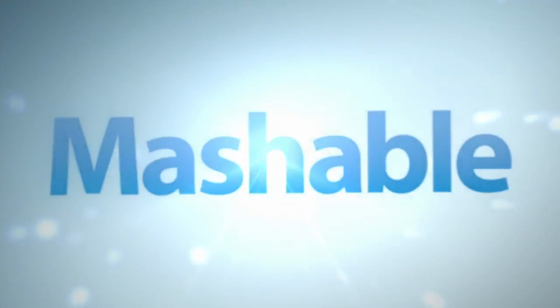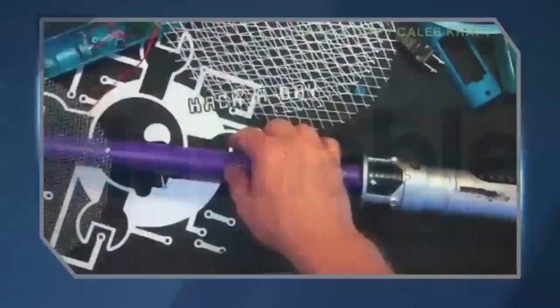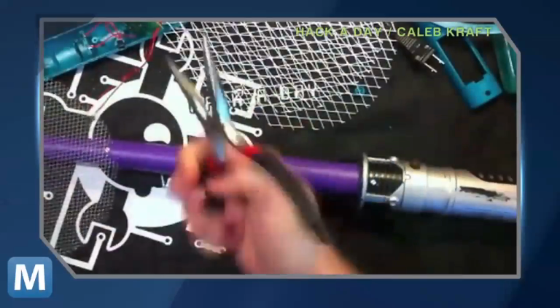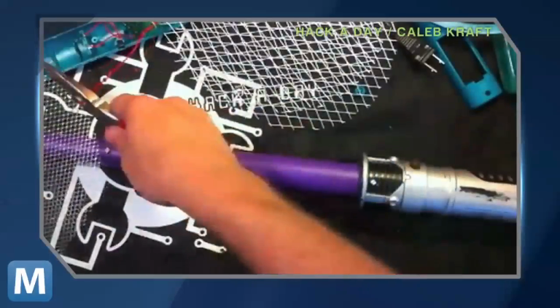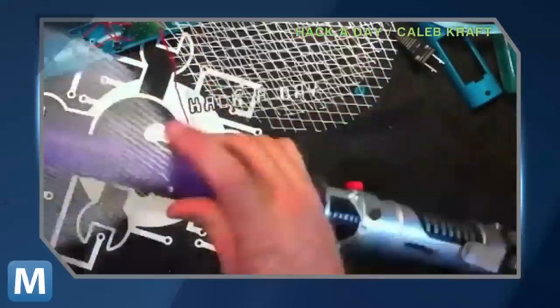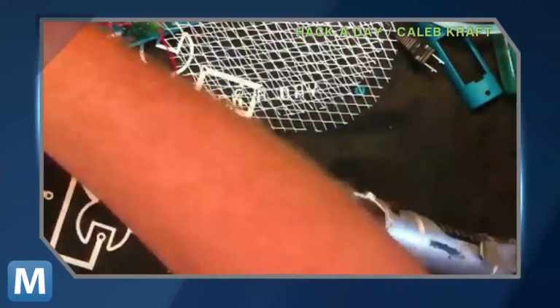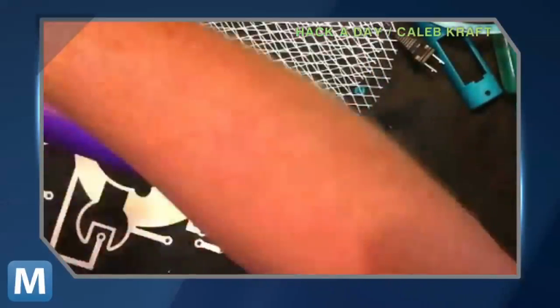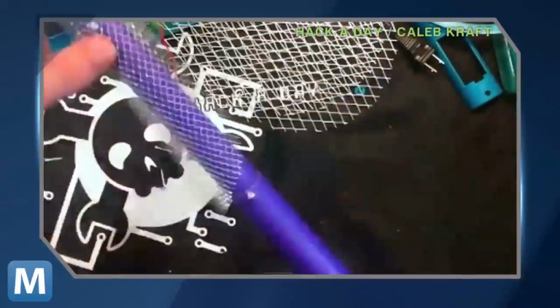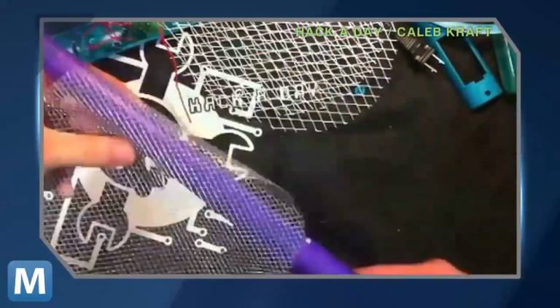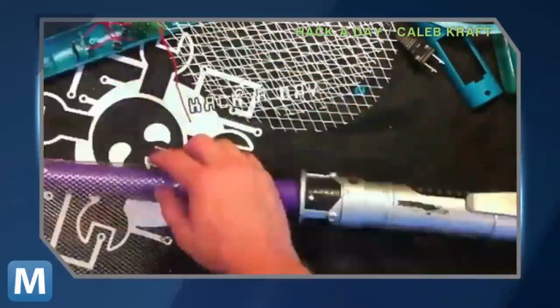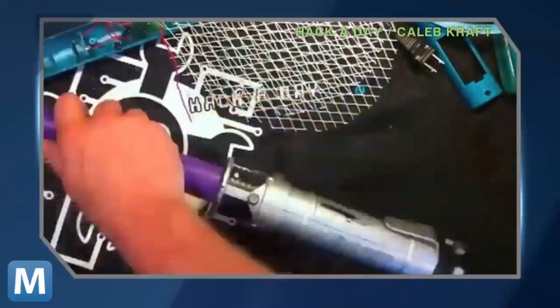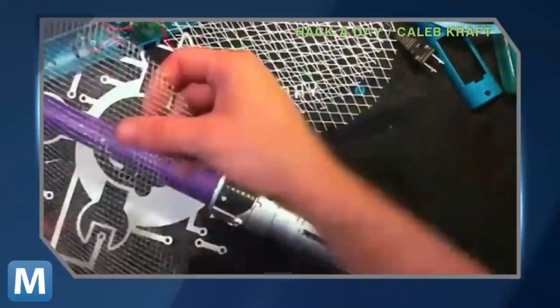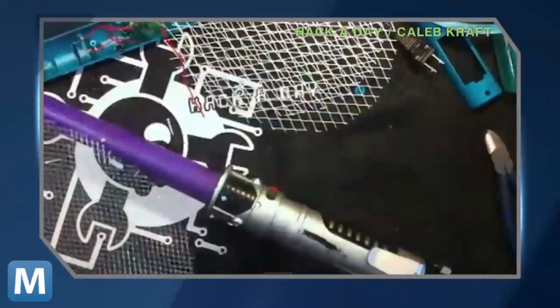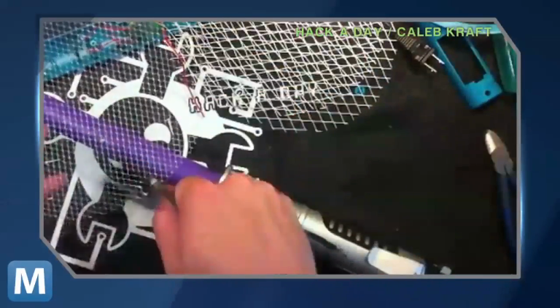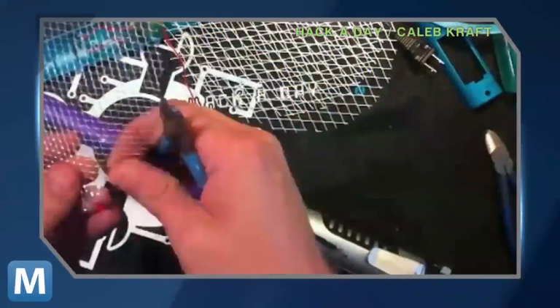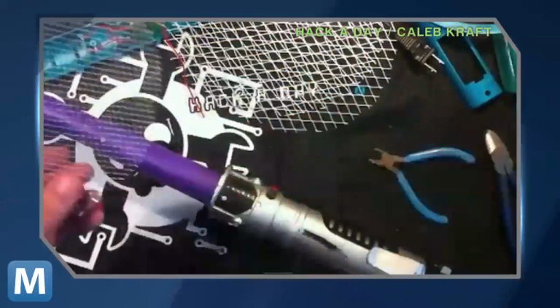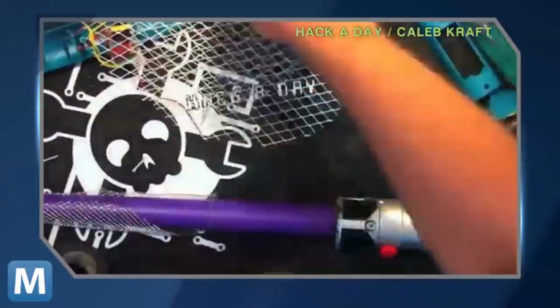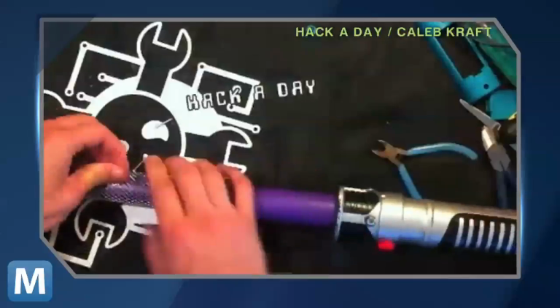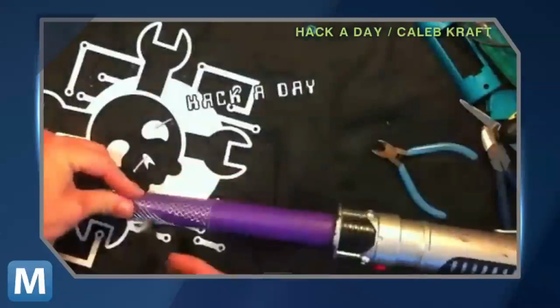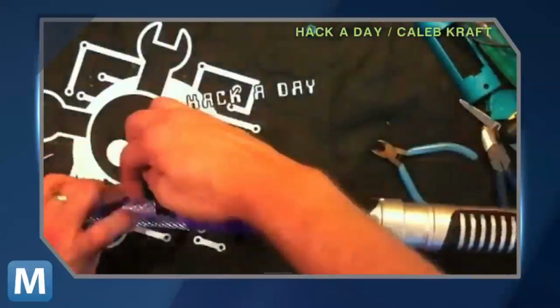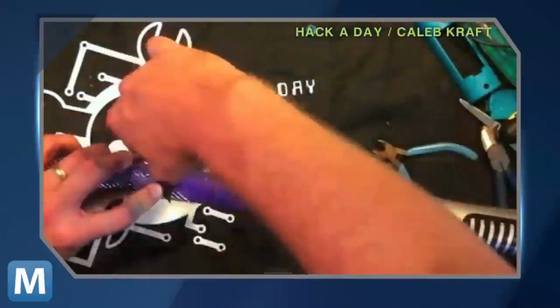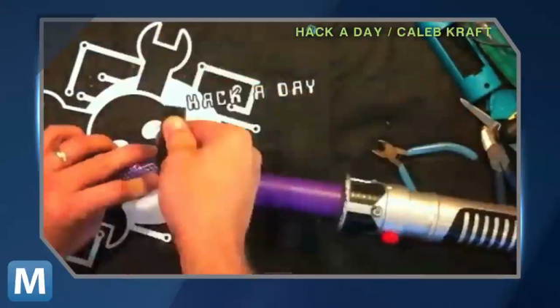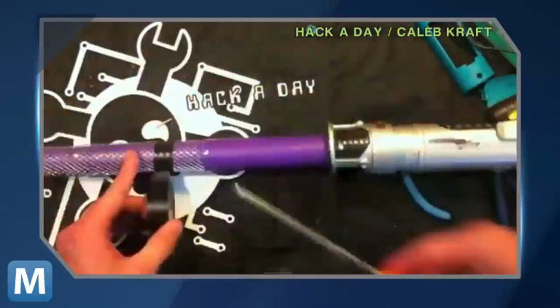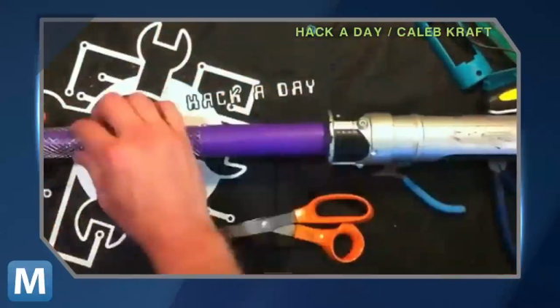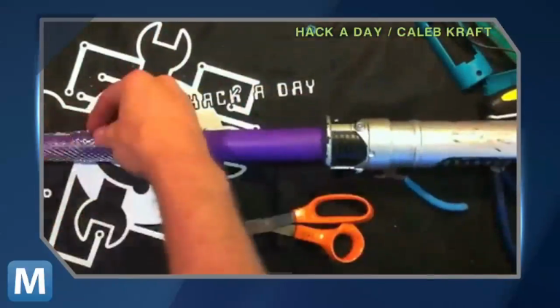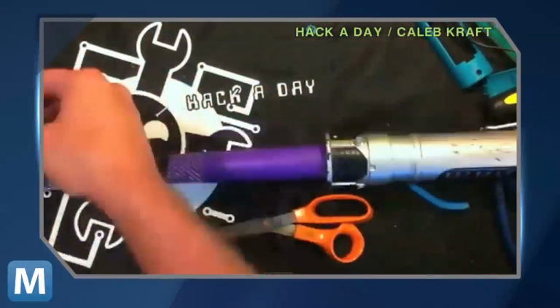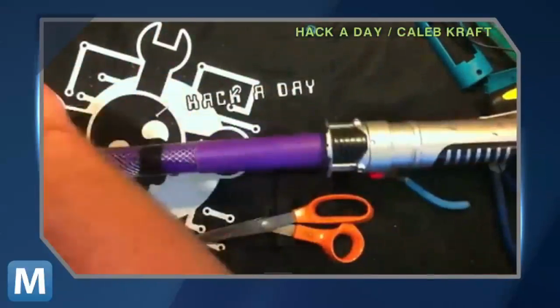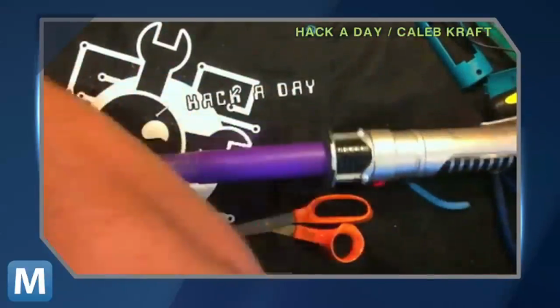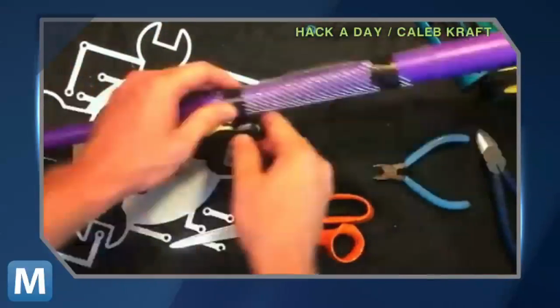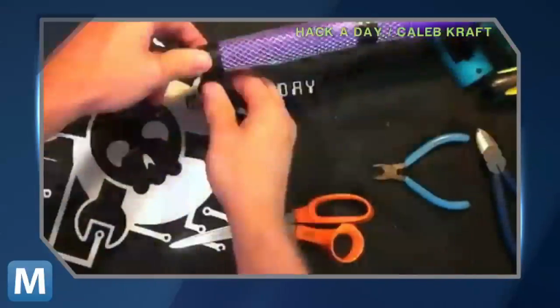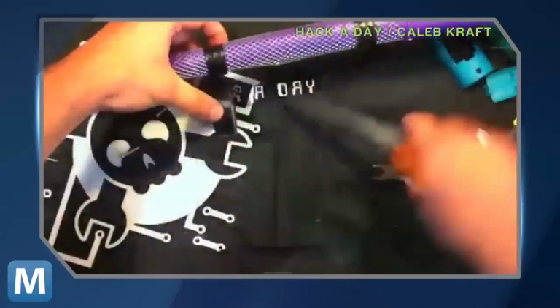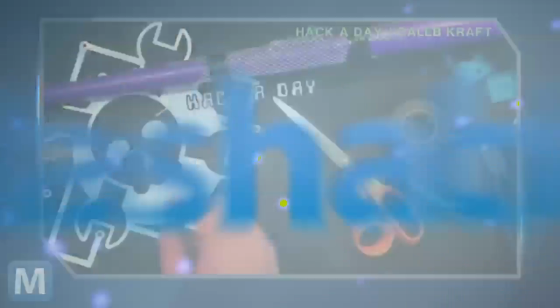Hacker Caleb Kraft put together what we've all speculated at one point or another: a lightsaber that actually works, at least against bugs that are small enough.